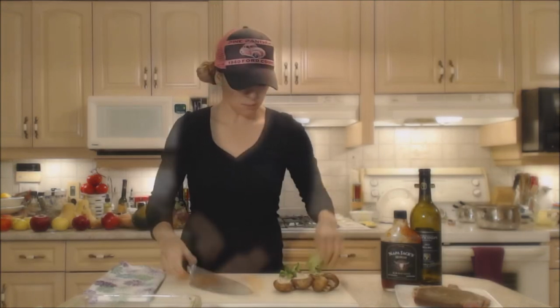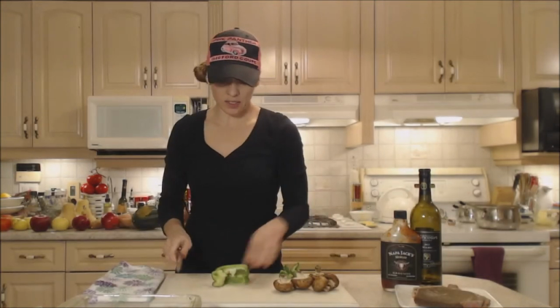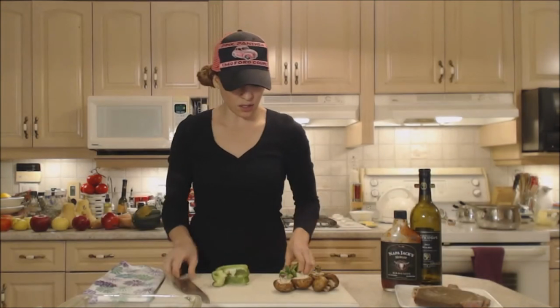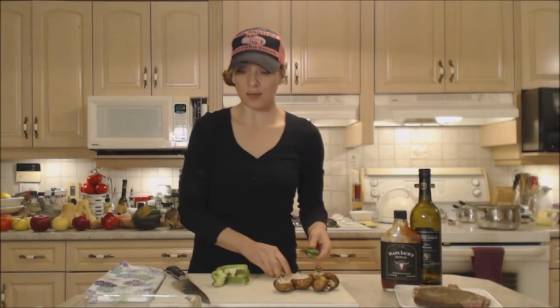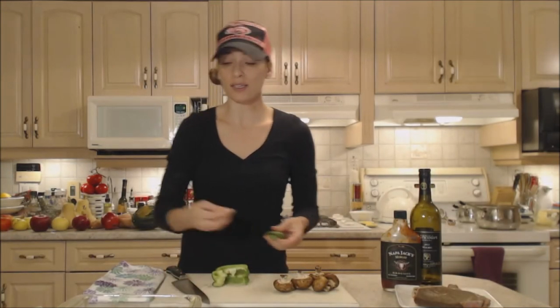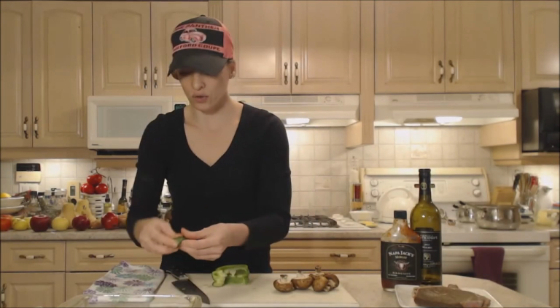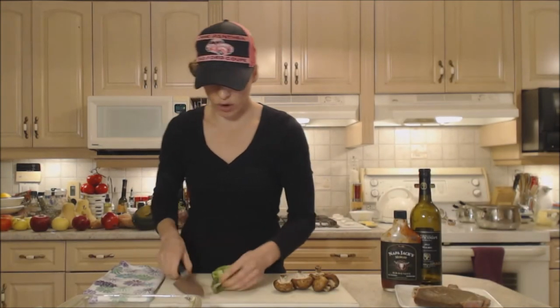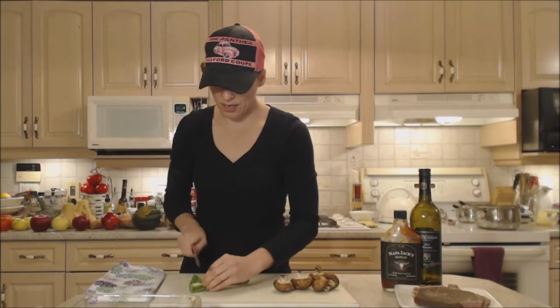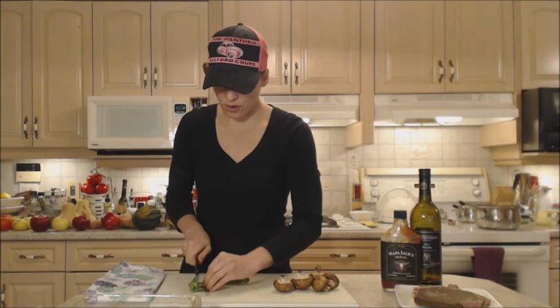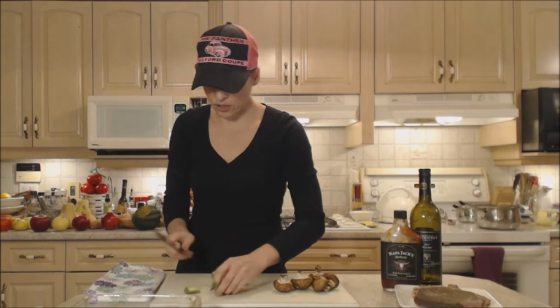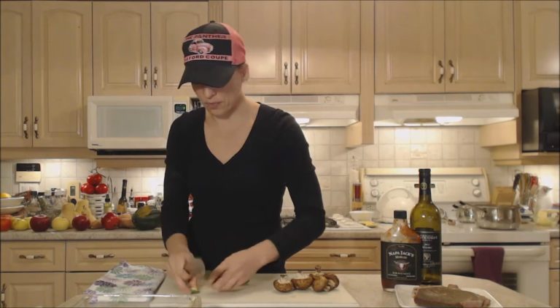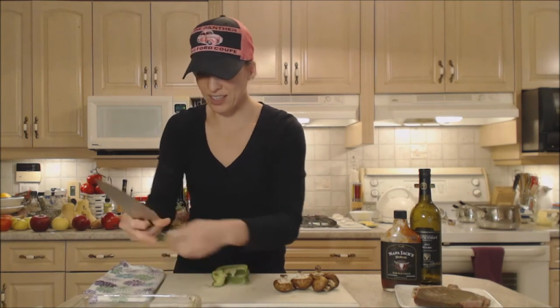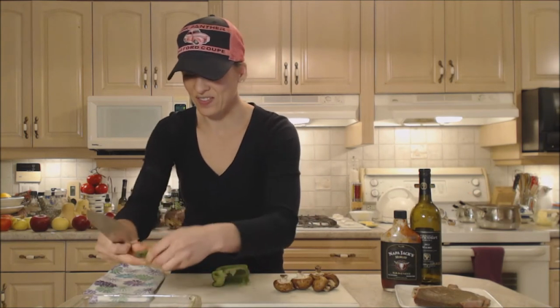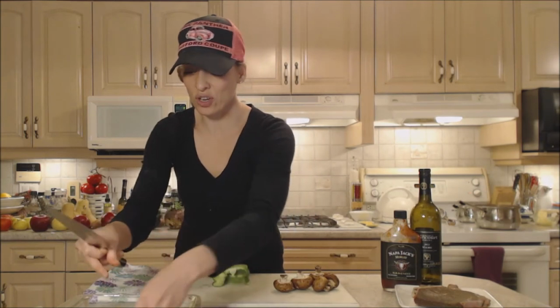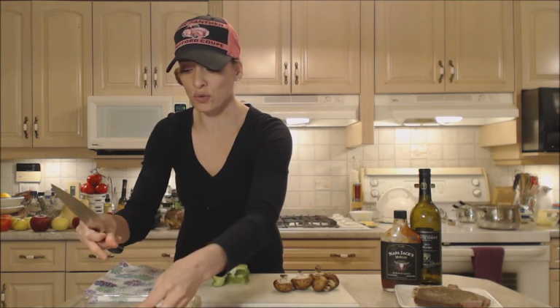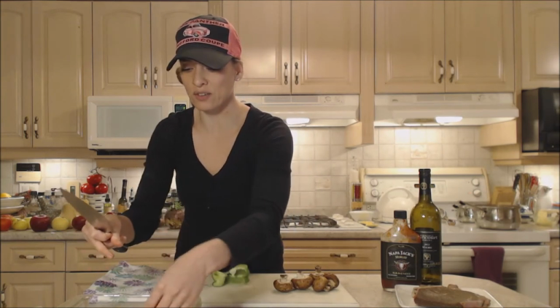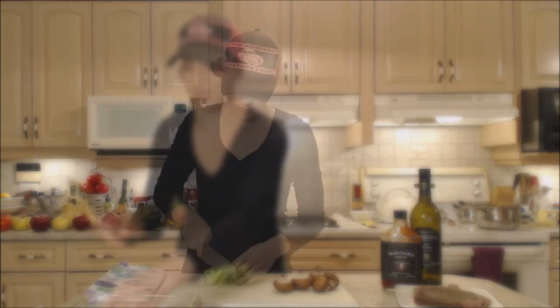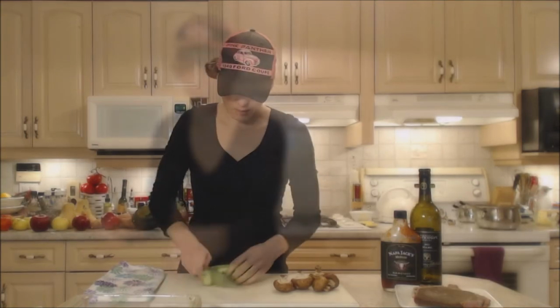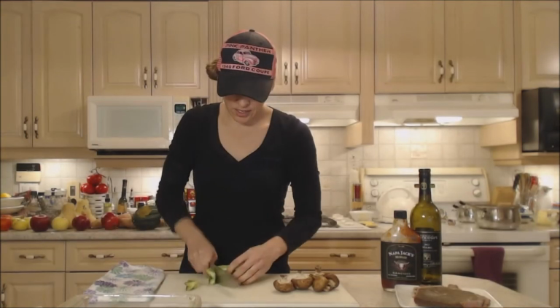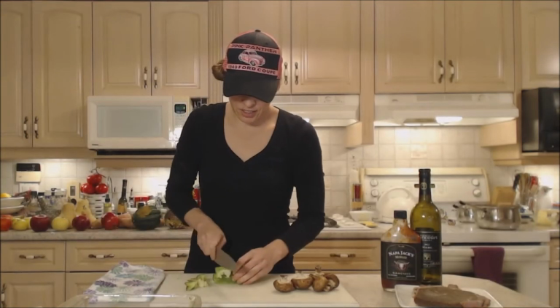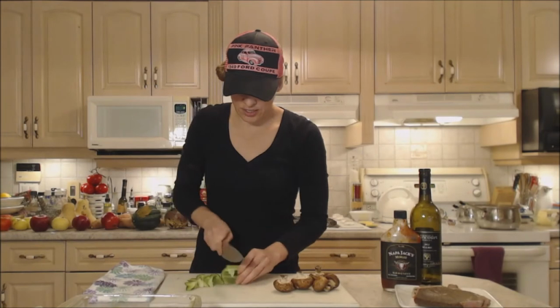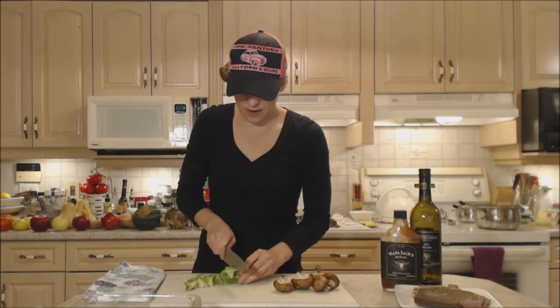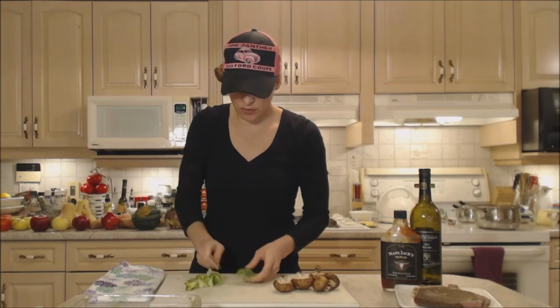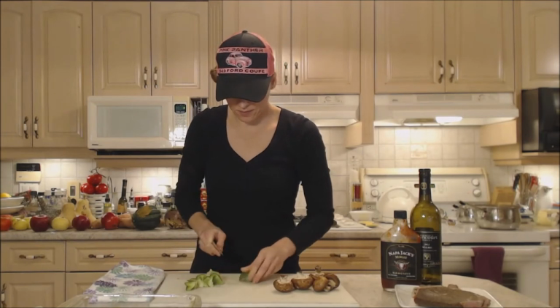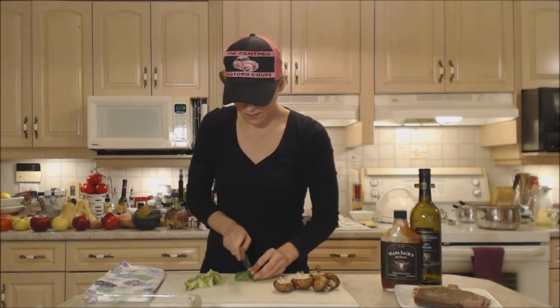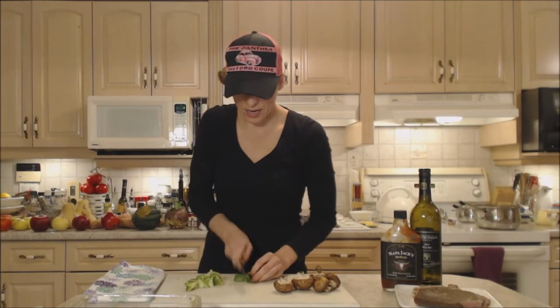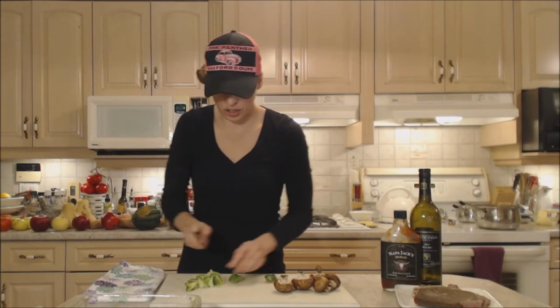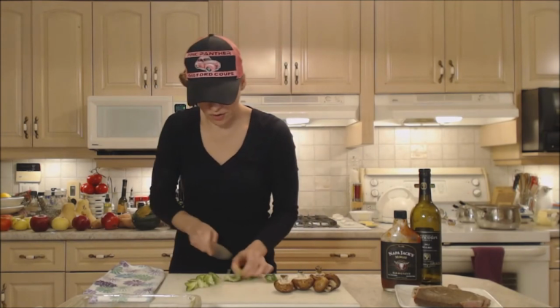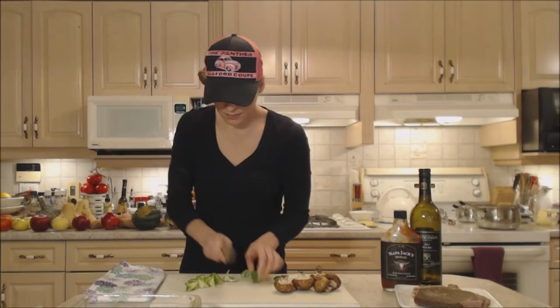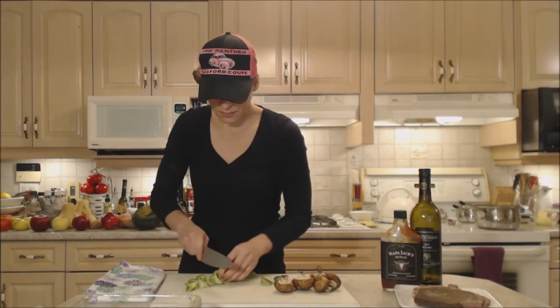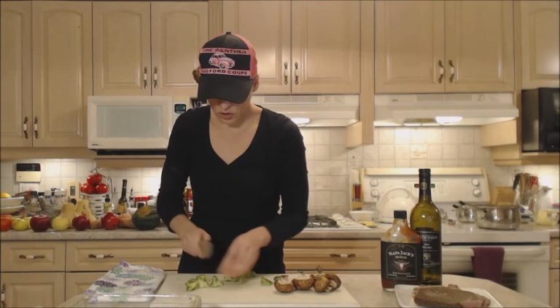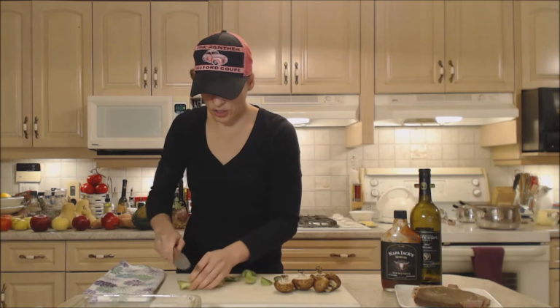I'm serving this alongside some rice tonight, so get some rice made if you are looking to do something like this — or you can serve it with potatoes. I'm just cutting this into chunks; it doesn't have to be perfect in any way, shape or form. Just chunks.